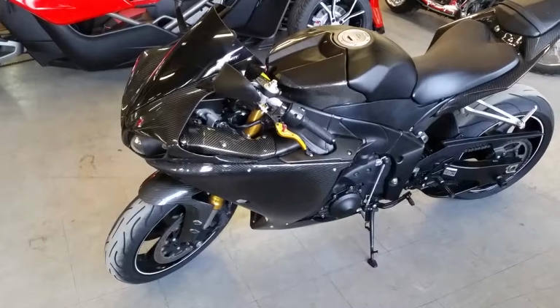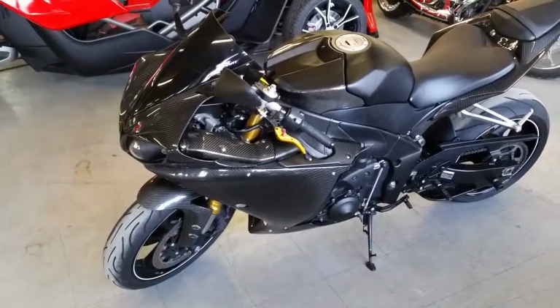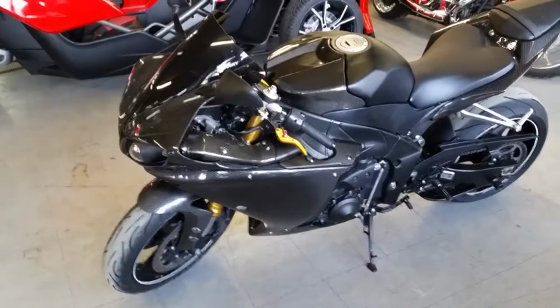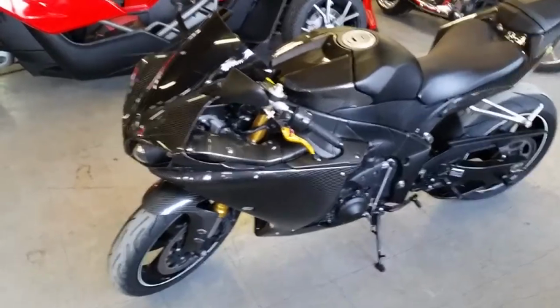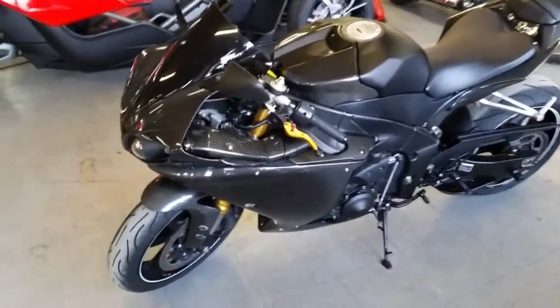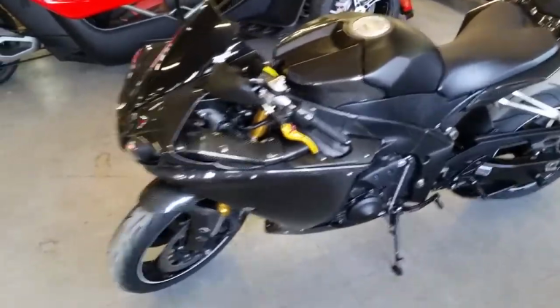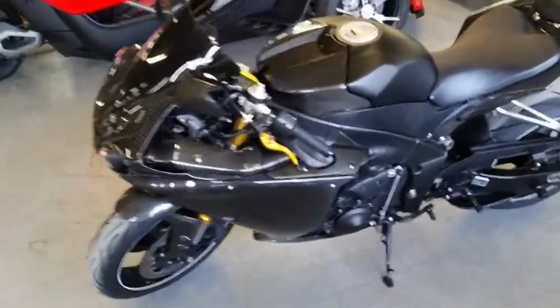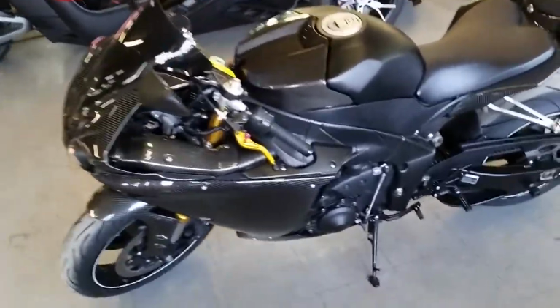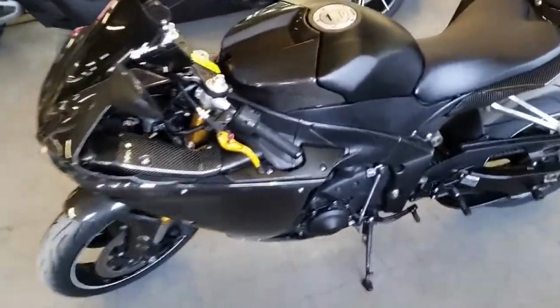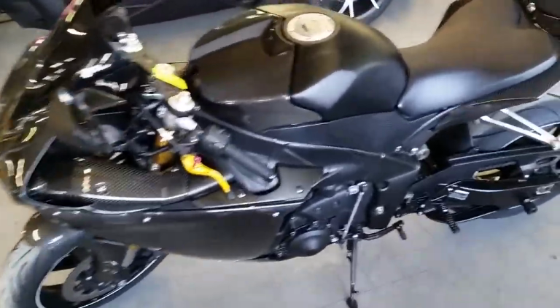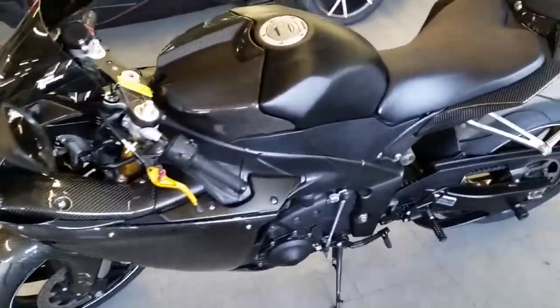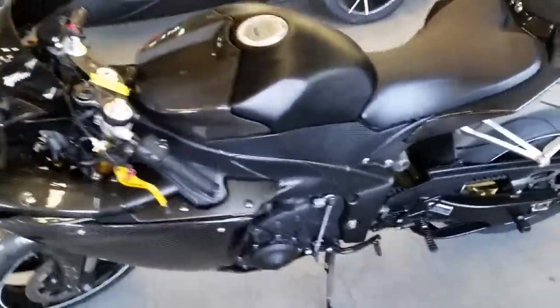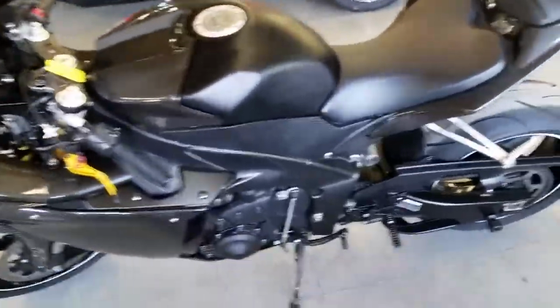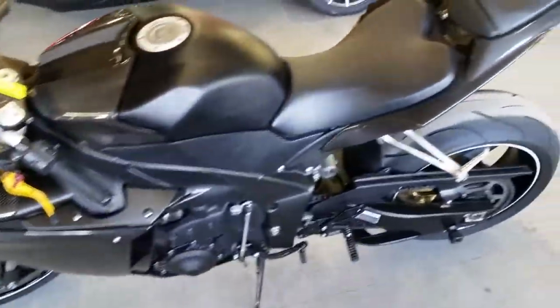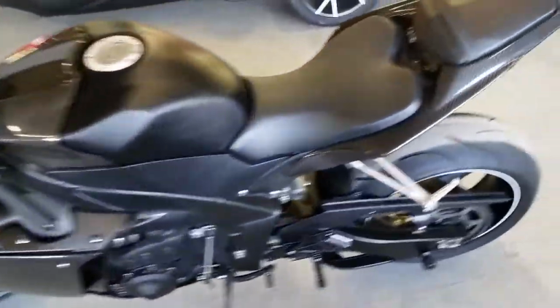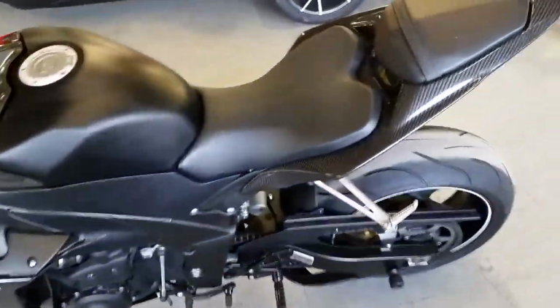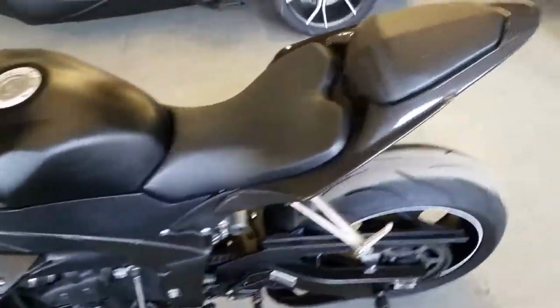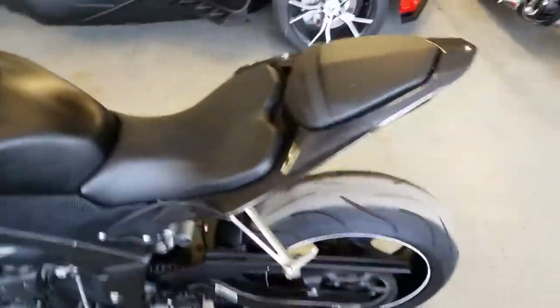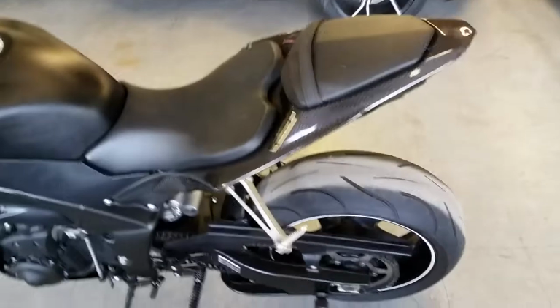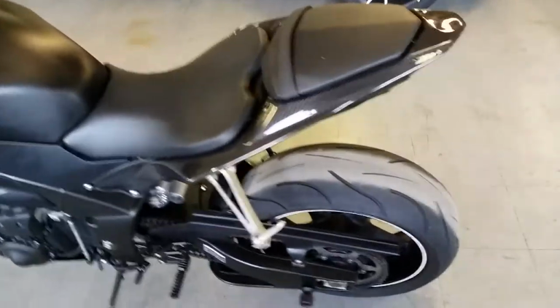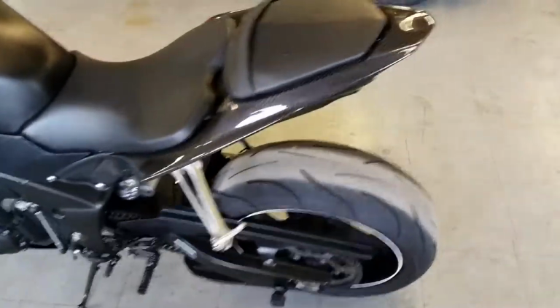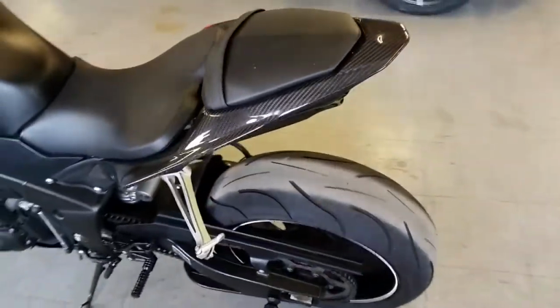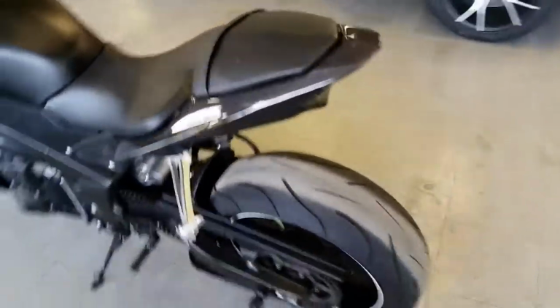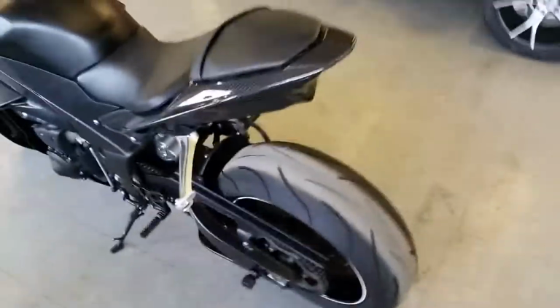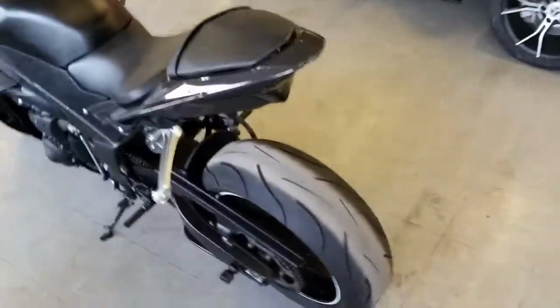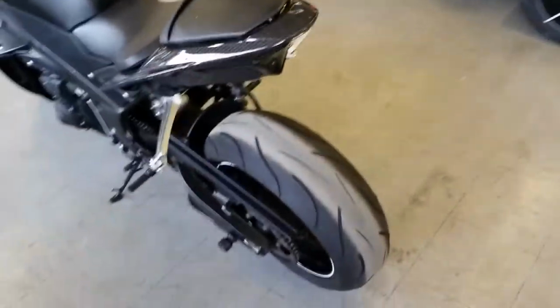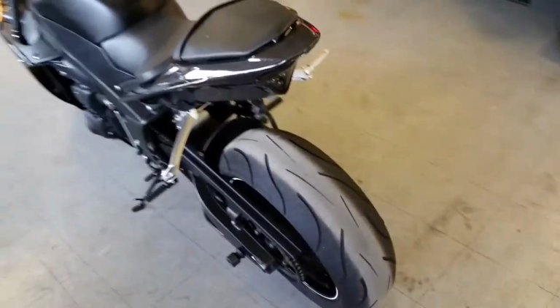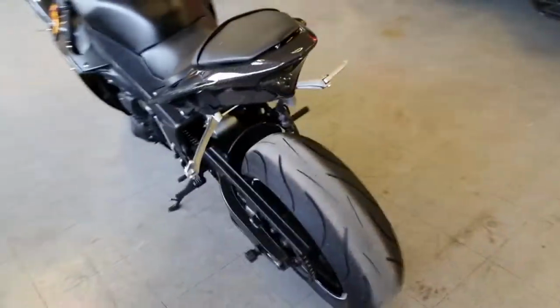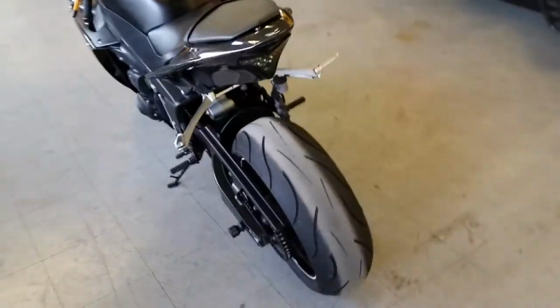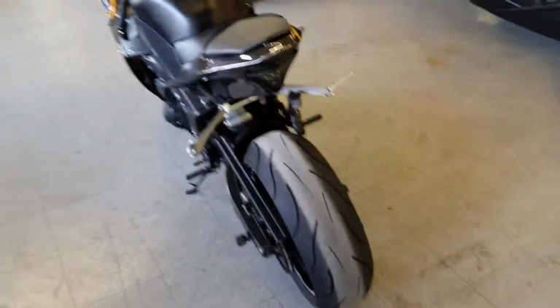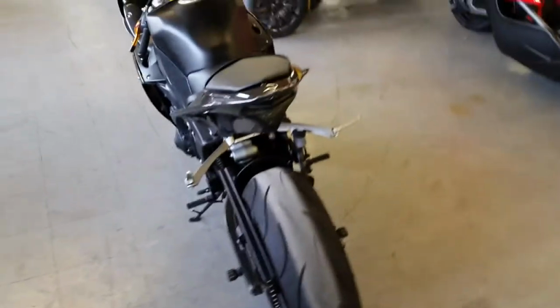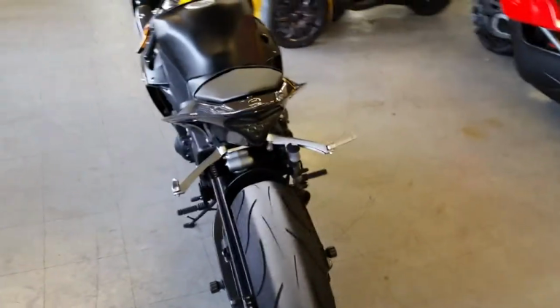Approval Power Sports — we've got over 80 used R1s and R6s in stock for sale. Today we've got a 2011 Yamaha R1 with all the extras.